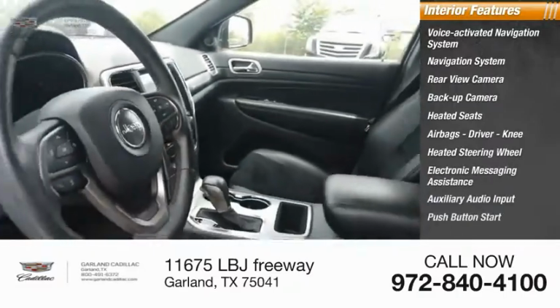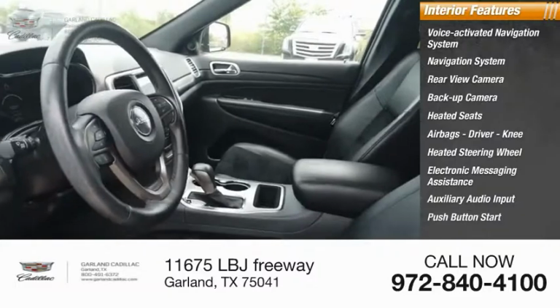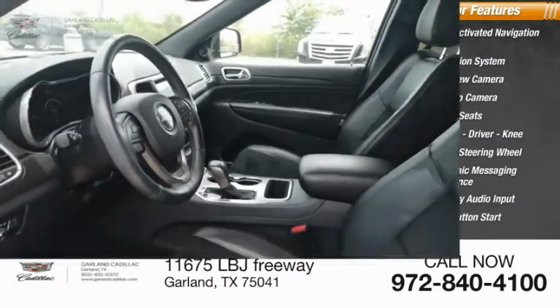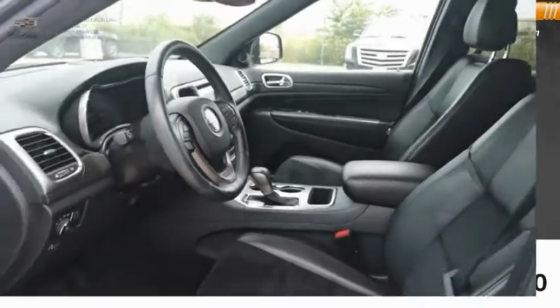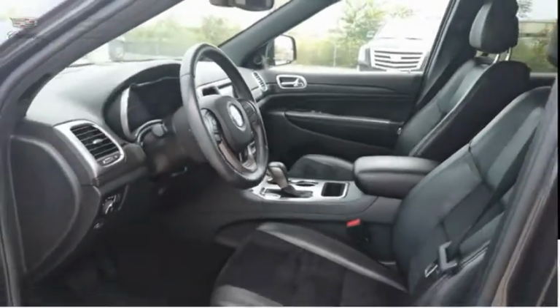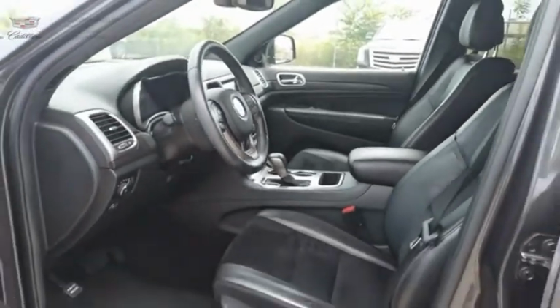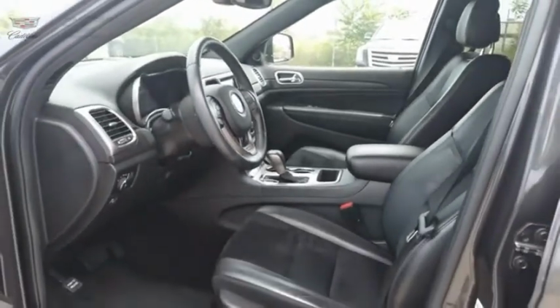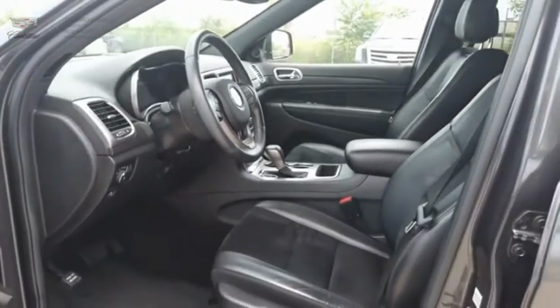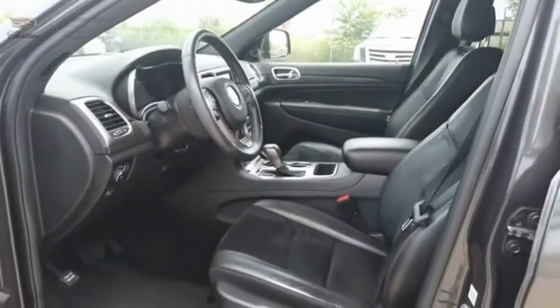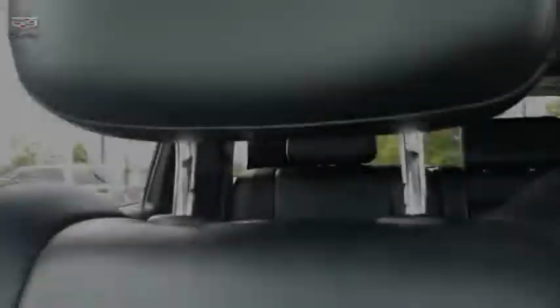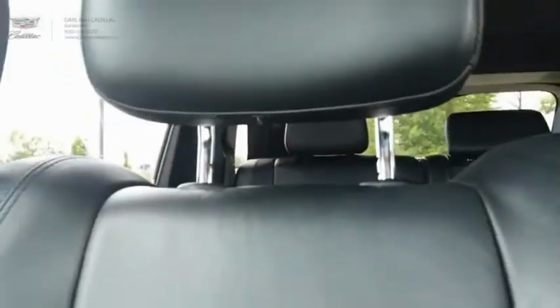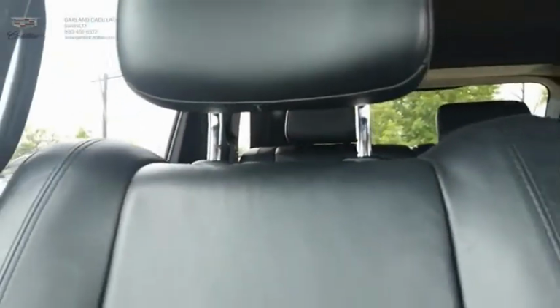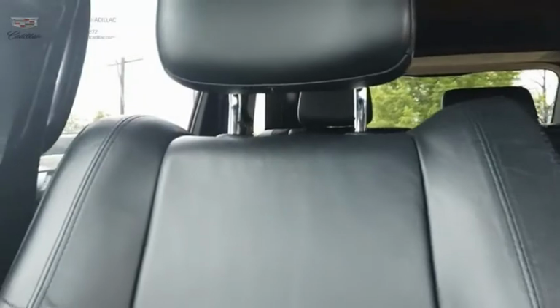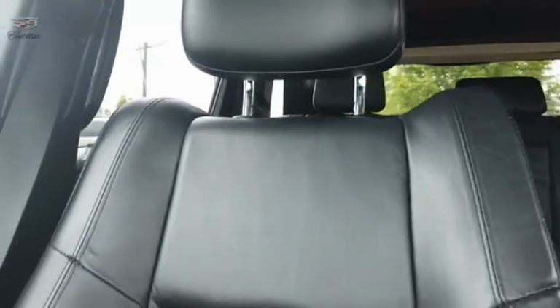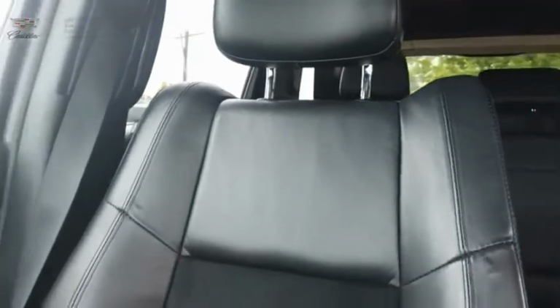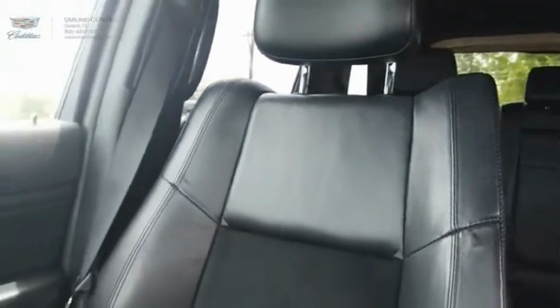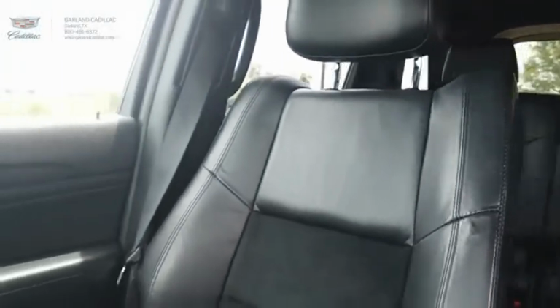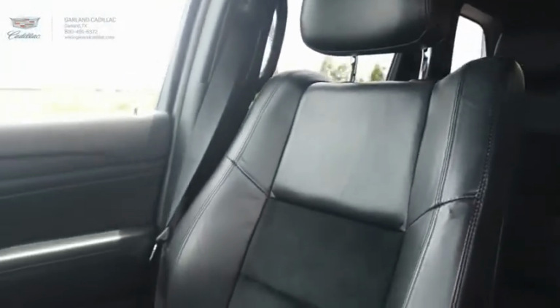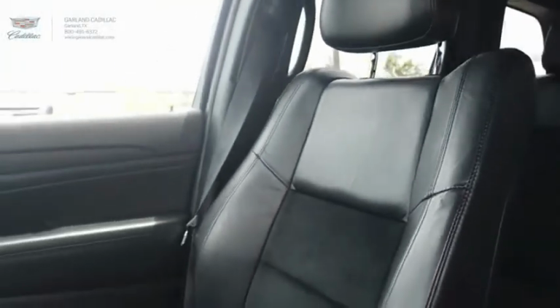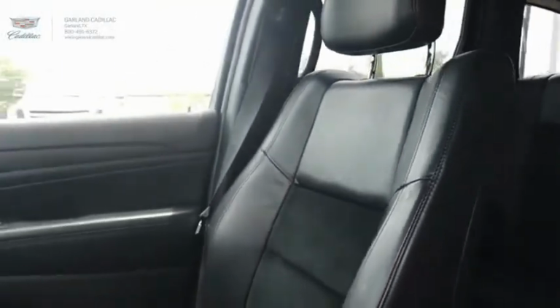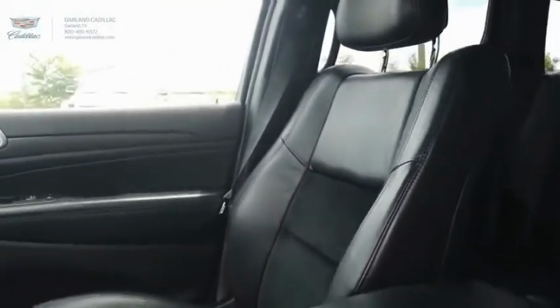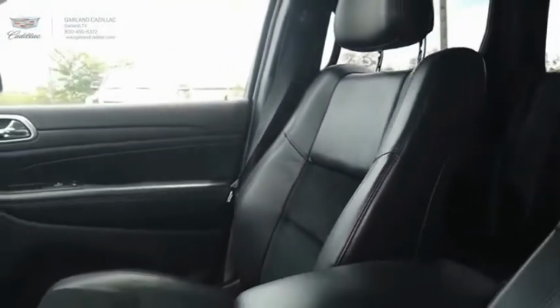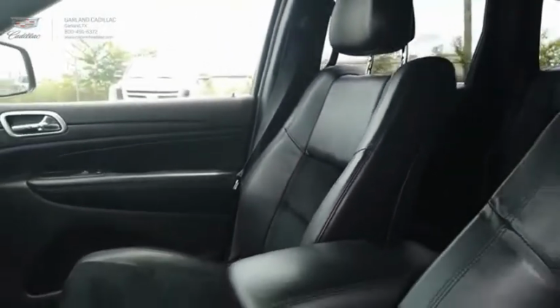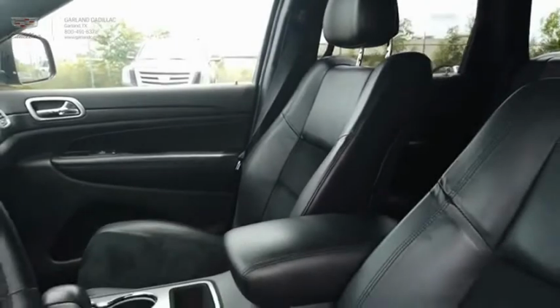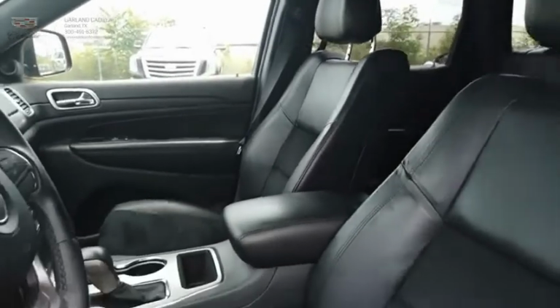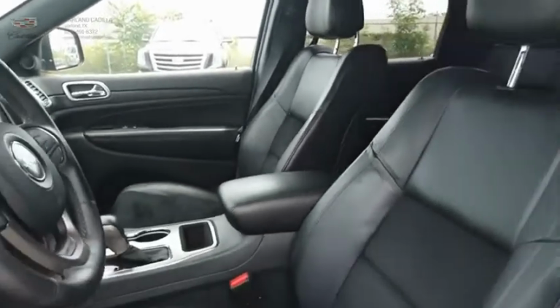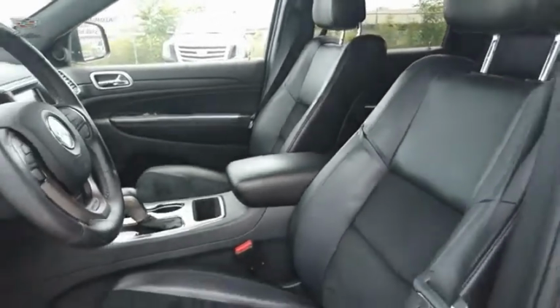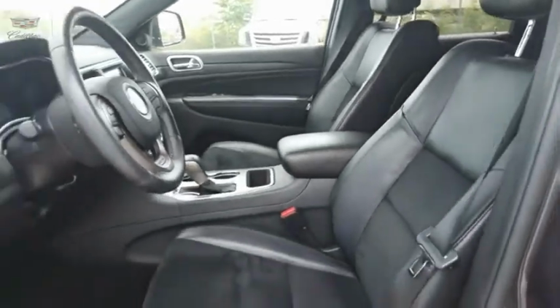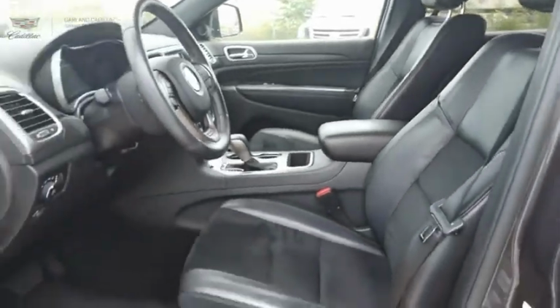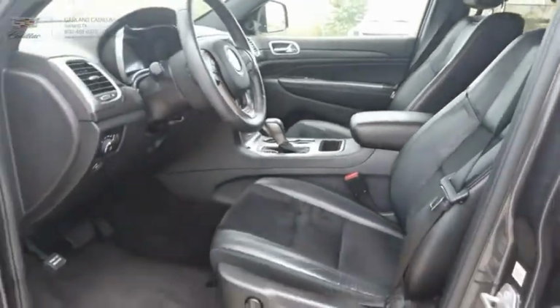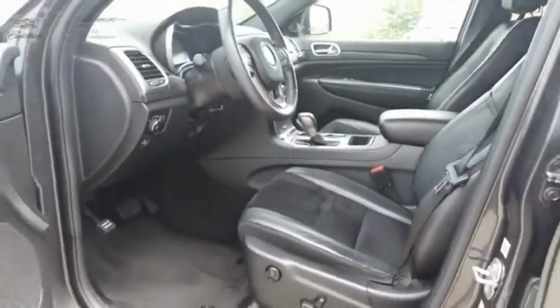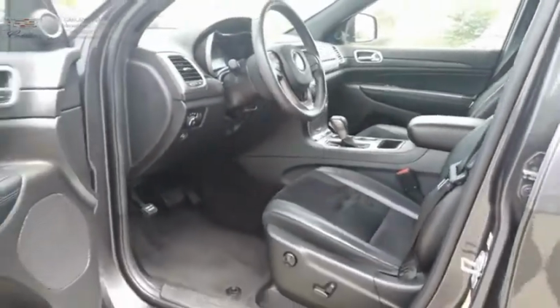Push-button start. The Jeep Grand Cherokee offers superior off-road capability comparable to that of the upscale Land Rover LR3. This makes the Grand Cherokee a fine choice for families who venture off-road or vacation in the mountains or other remote areas.